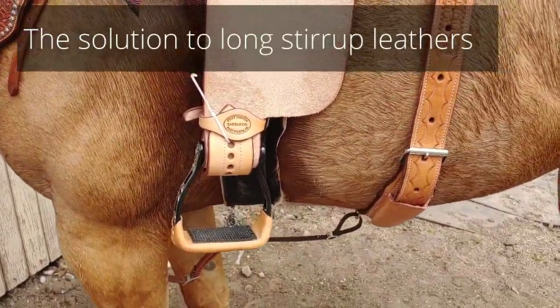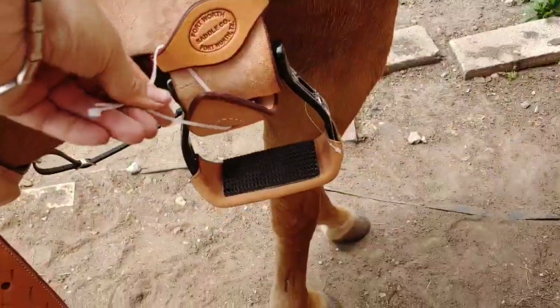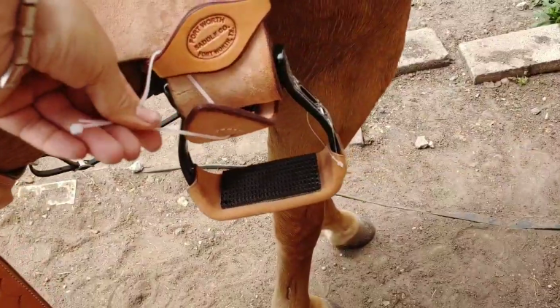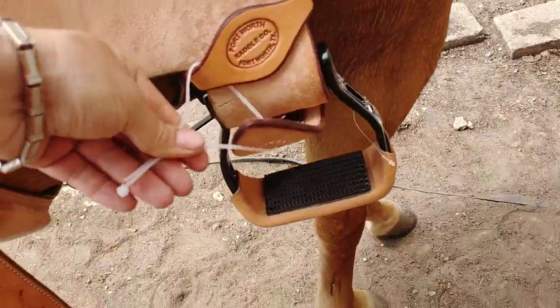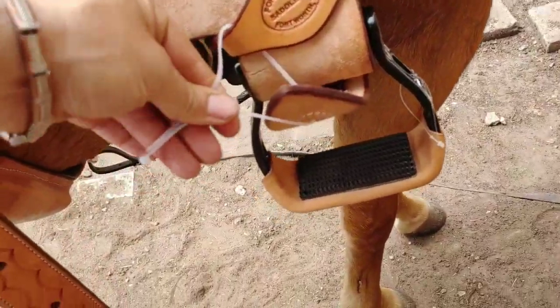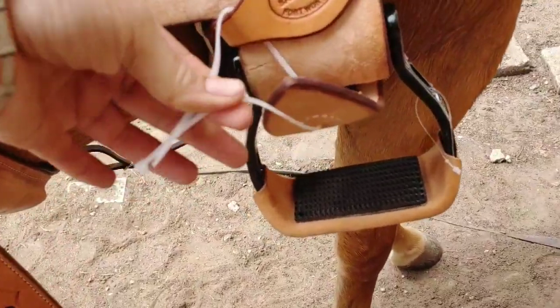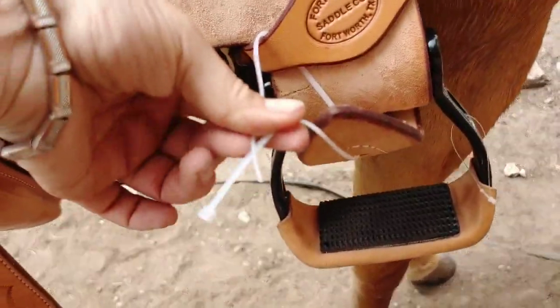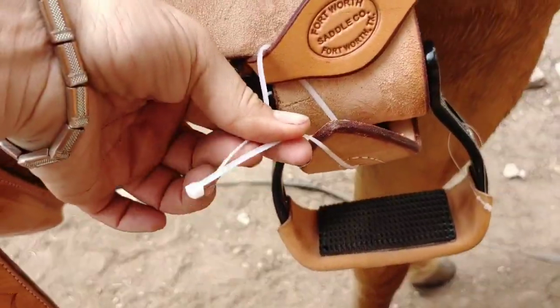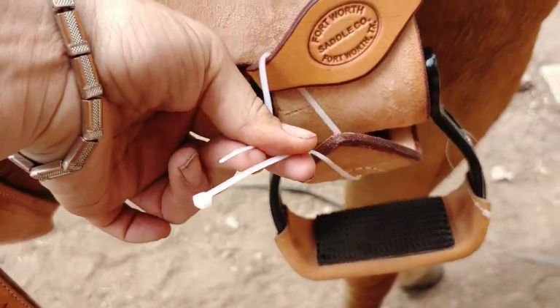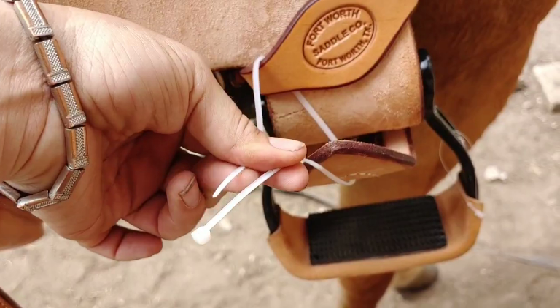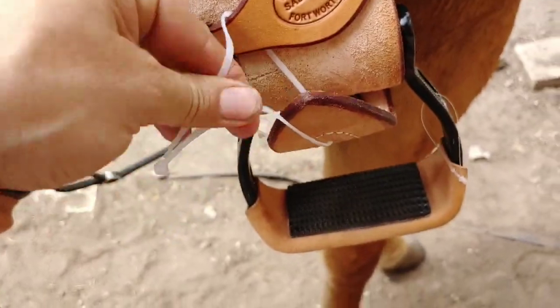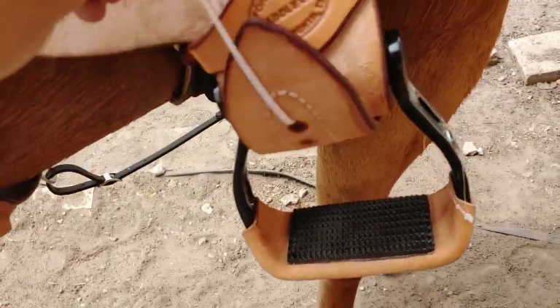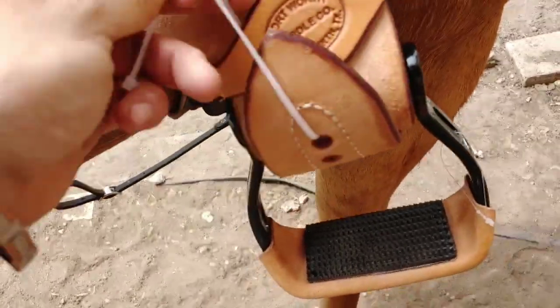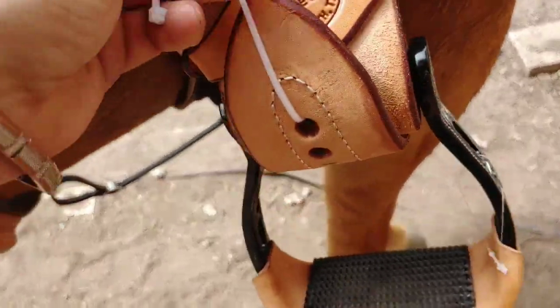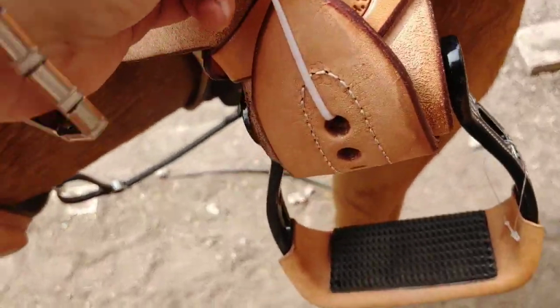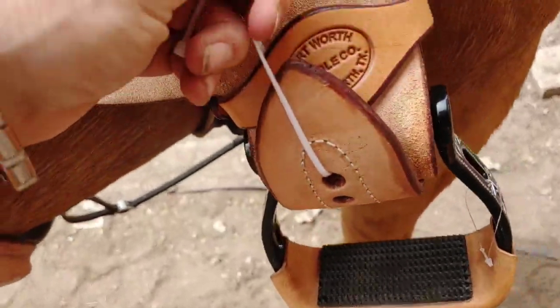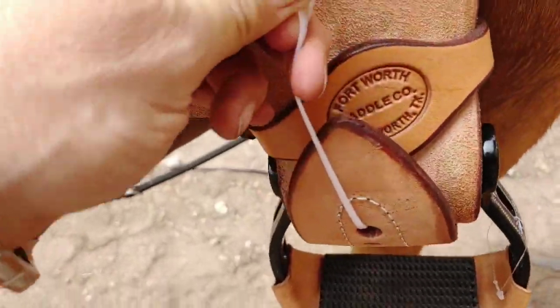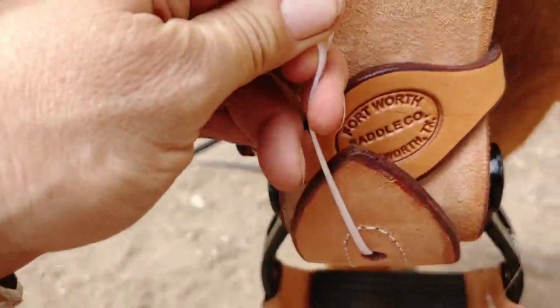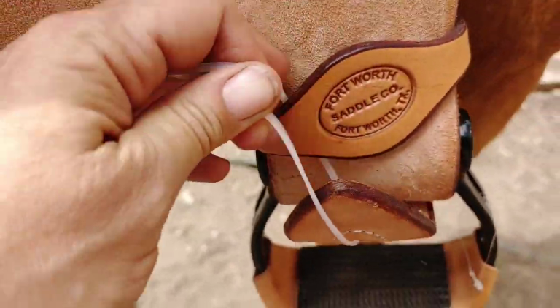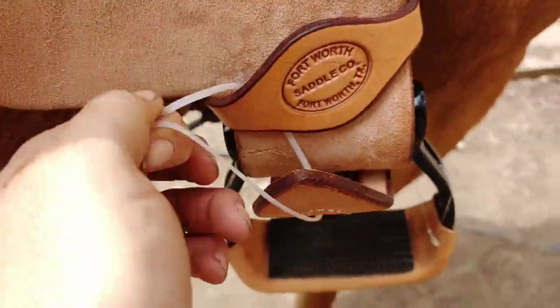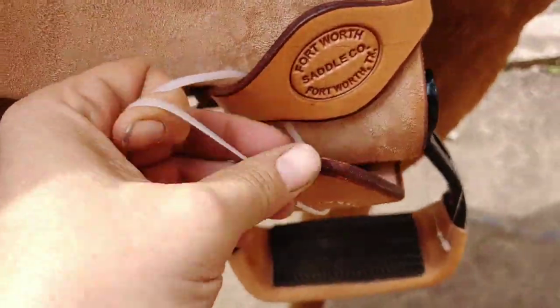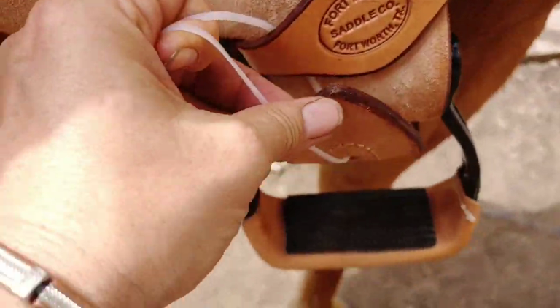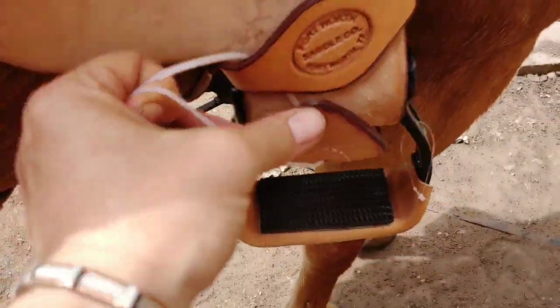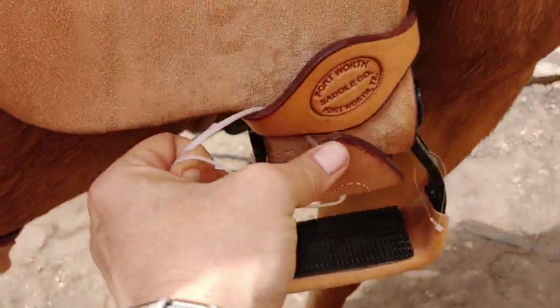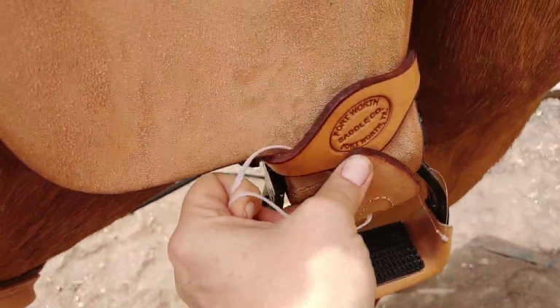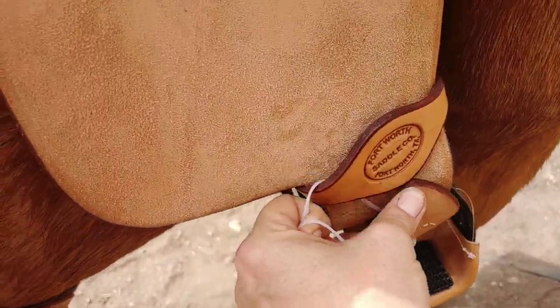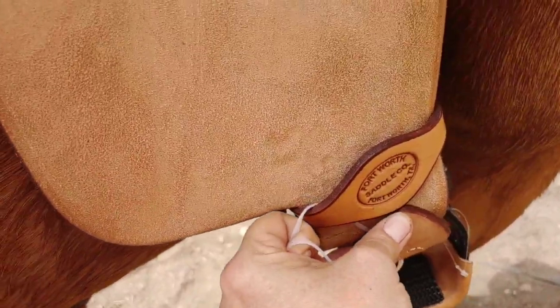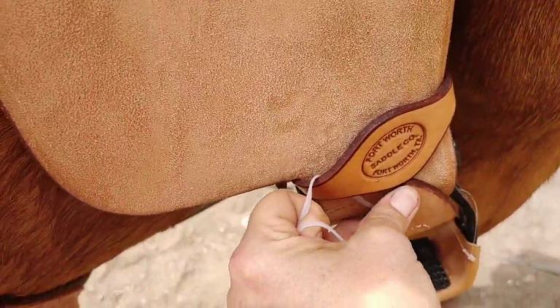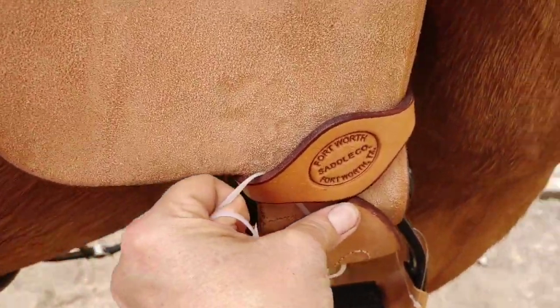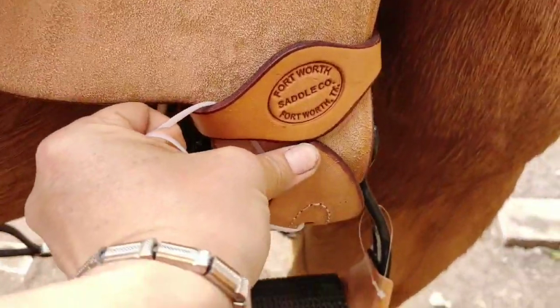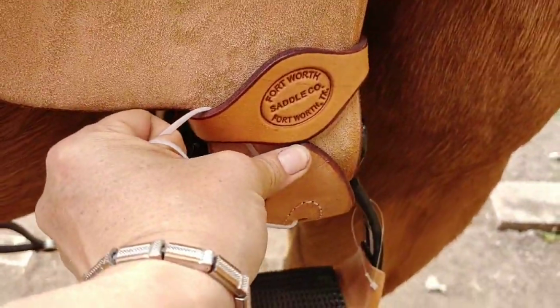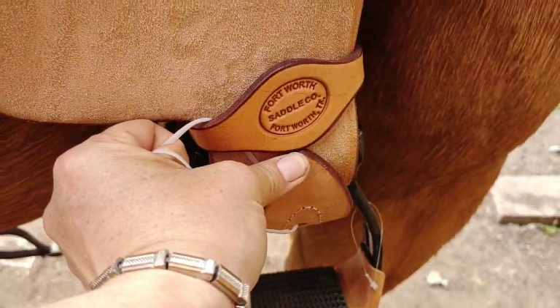Okay, here's how you do it. You basically run the zip tie up underneath your keeper, and then once you pull that up and under, you fasten the zip tie.